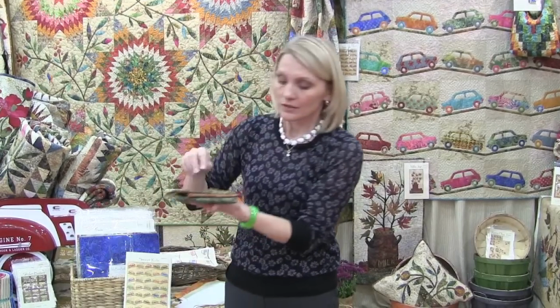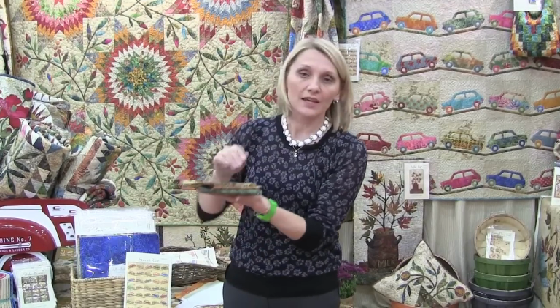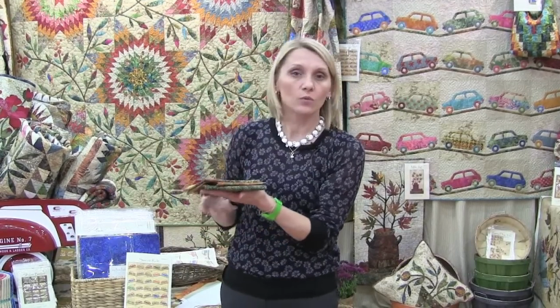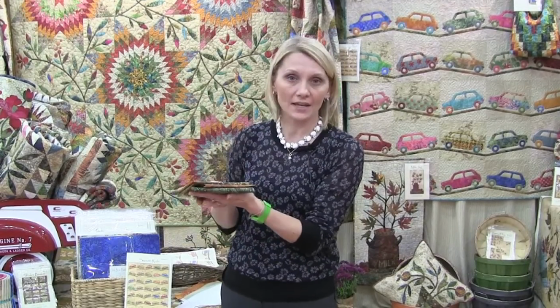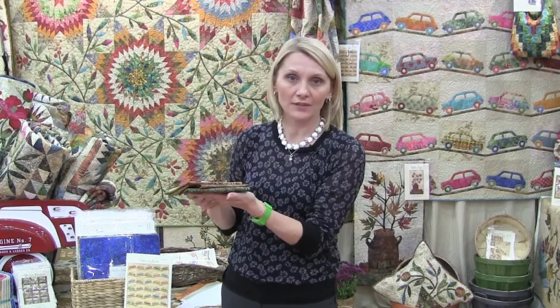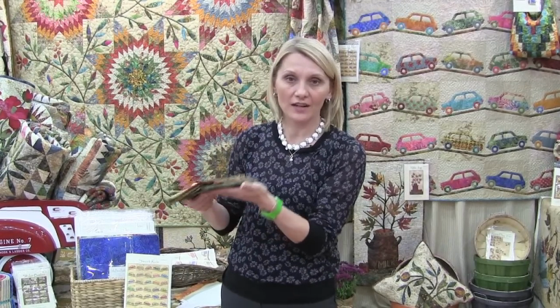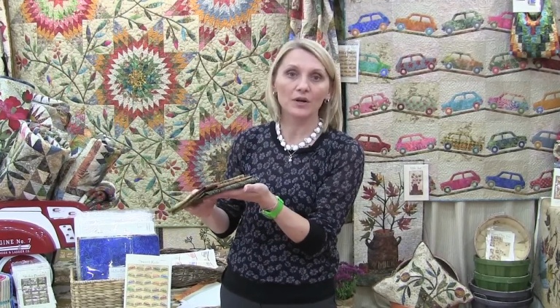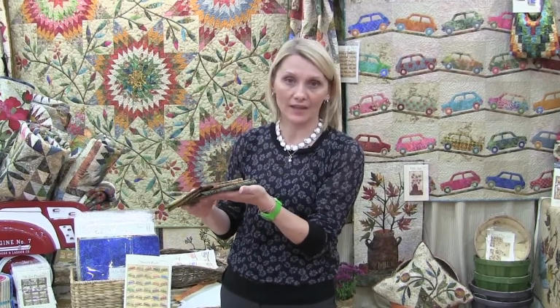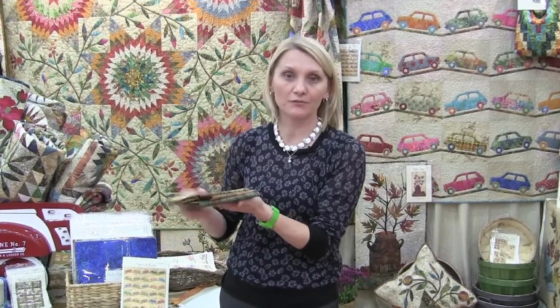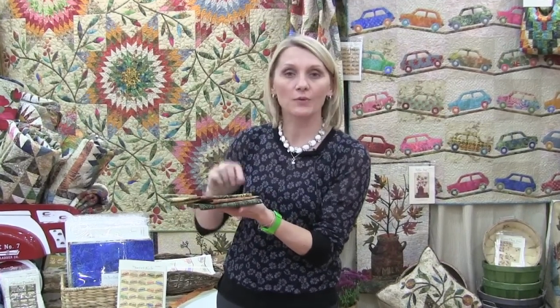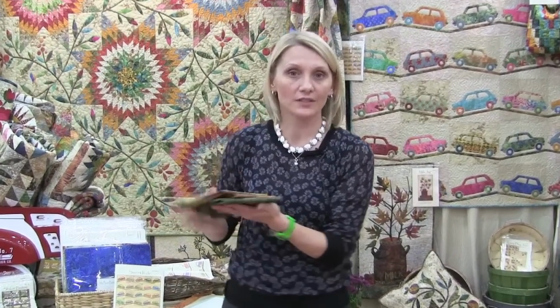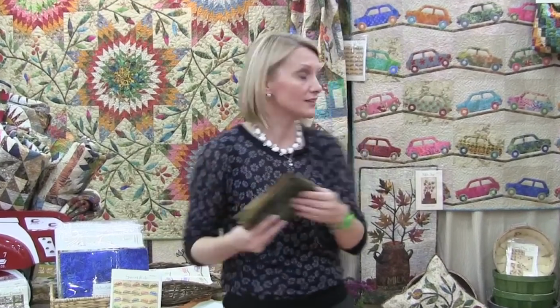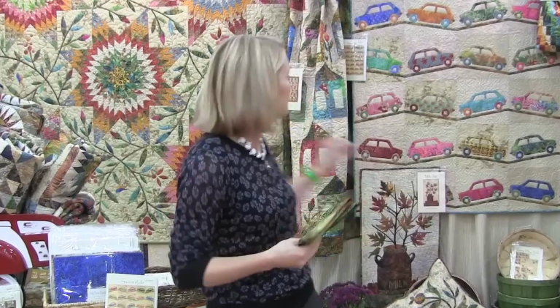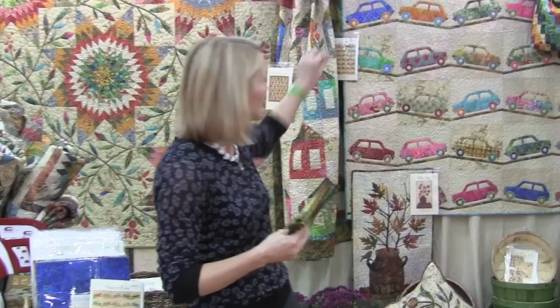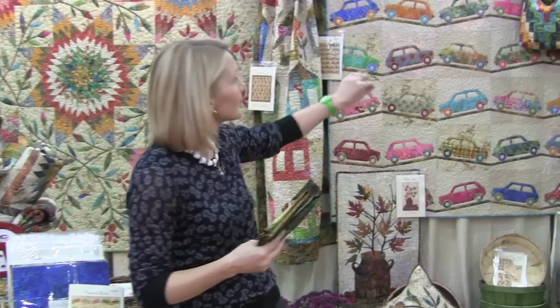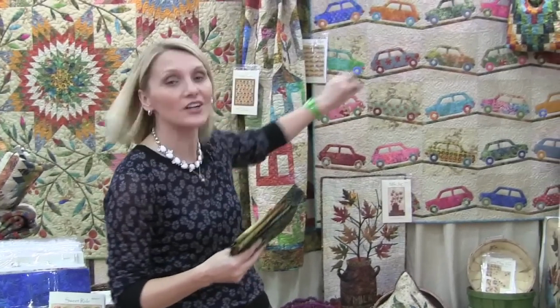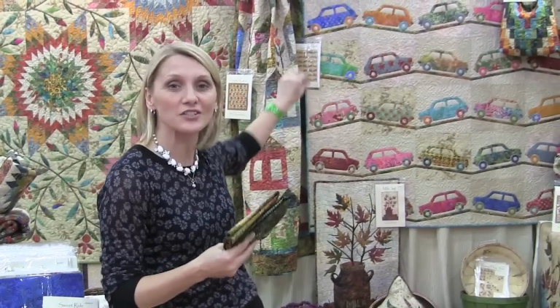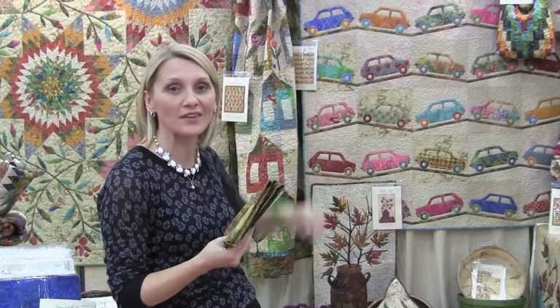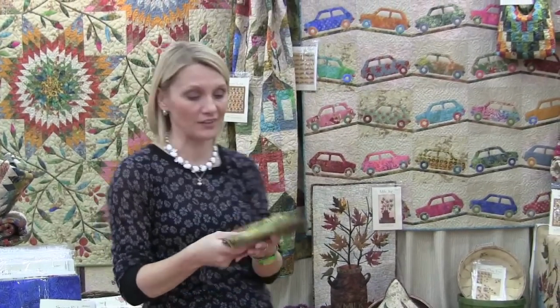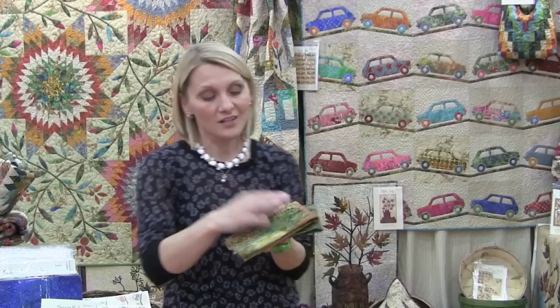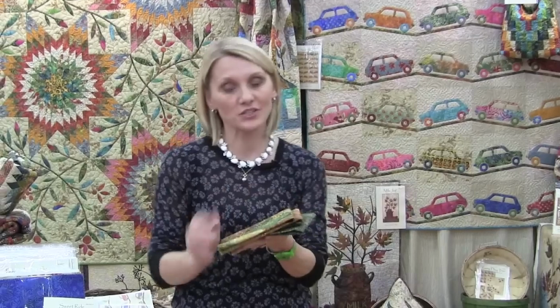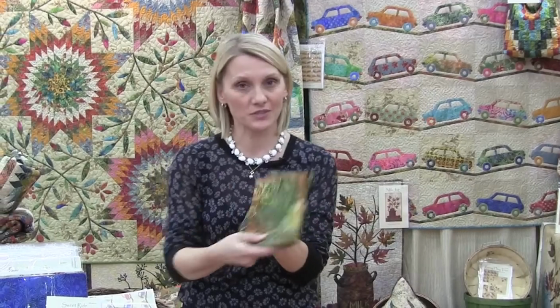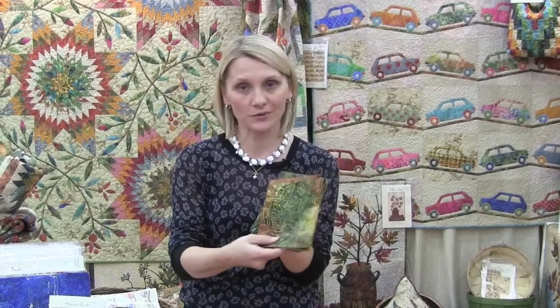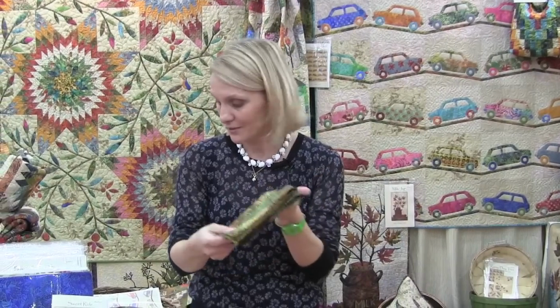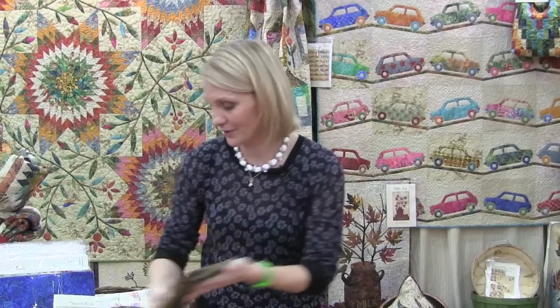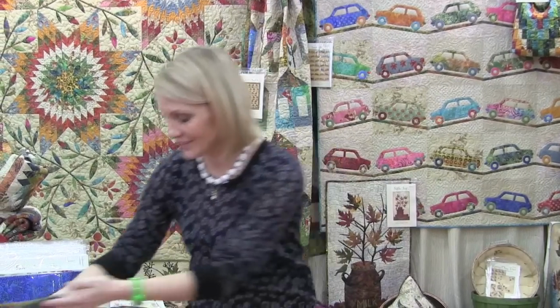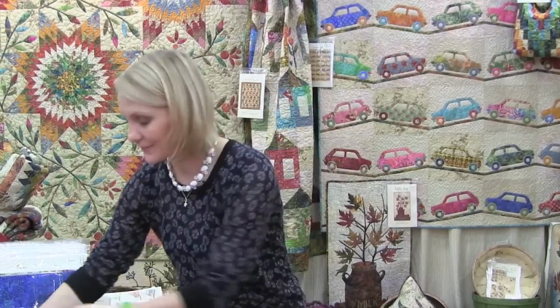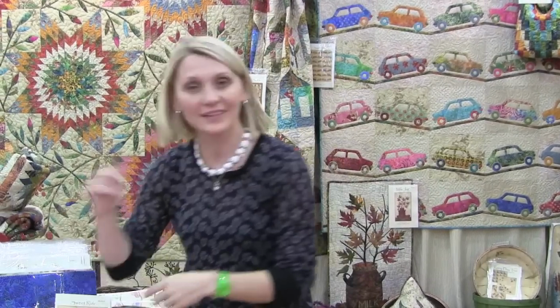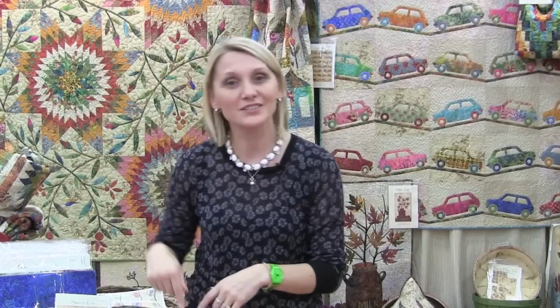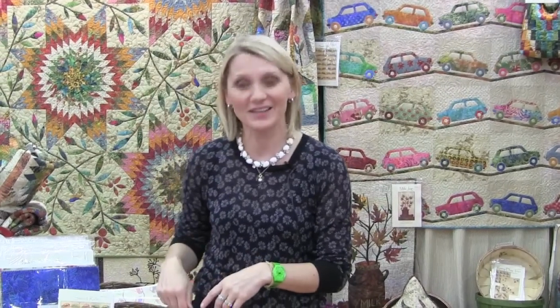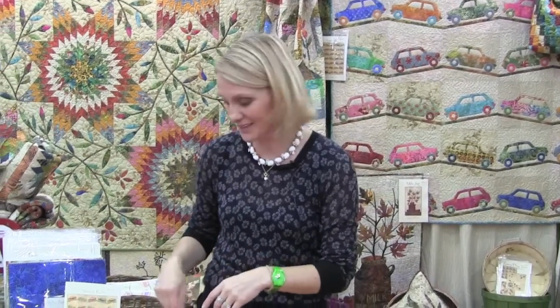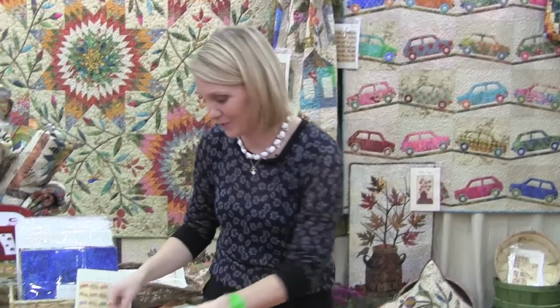Three one-eighth of a yard pieces are perfect for the road — that little zigzag that the cars are driving on. So I chose those for you. Now let's go ahead and make that quilt.